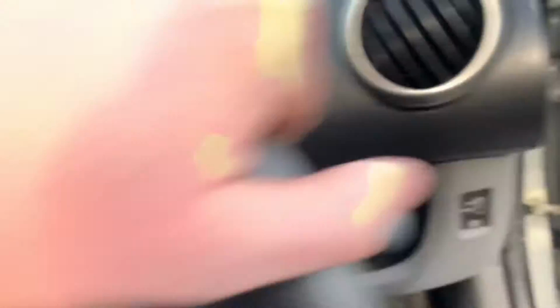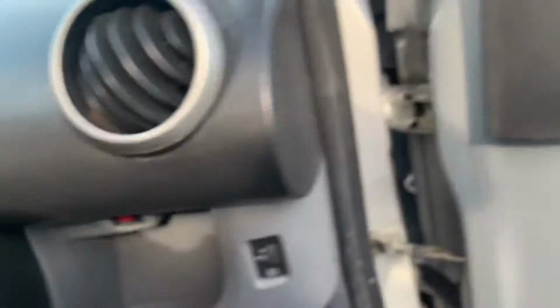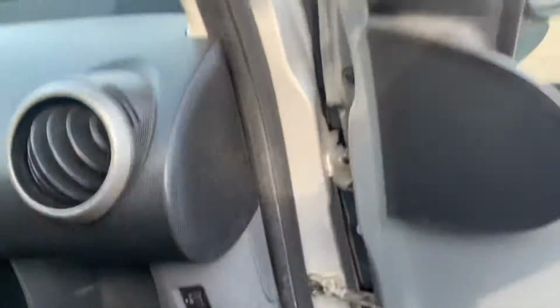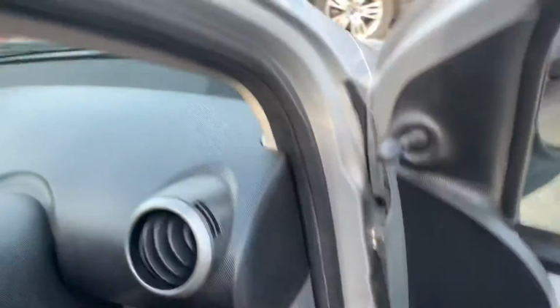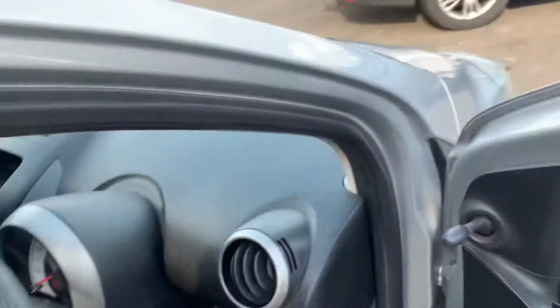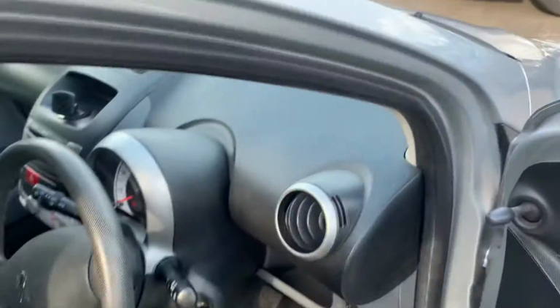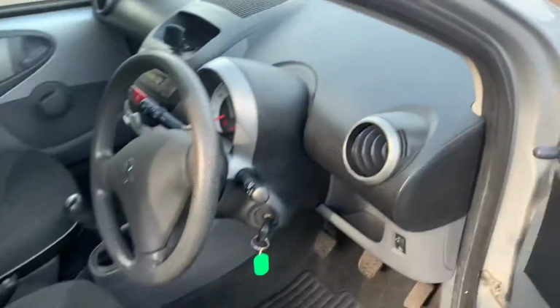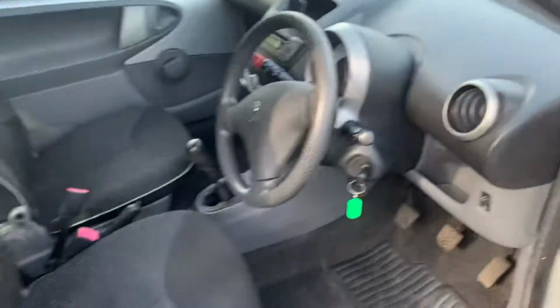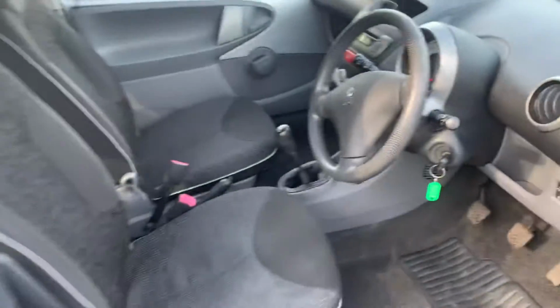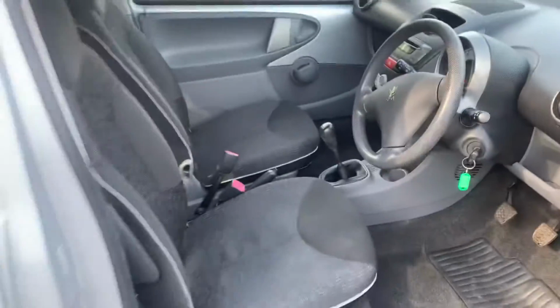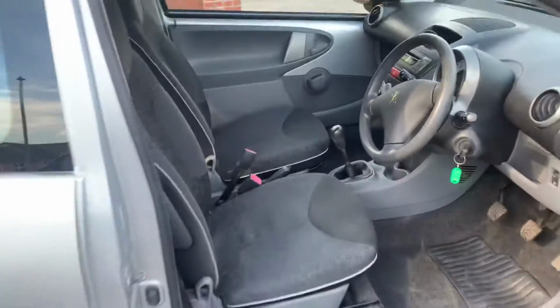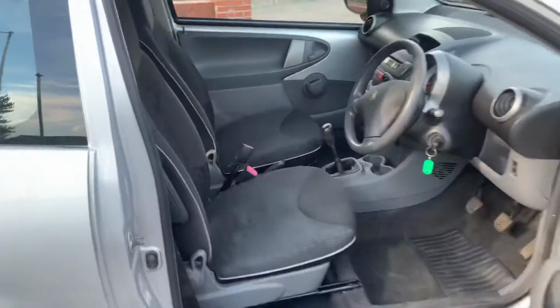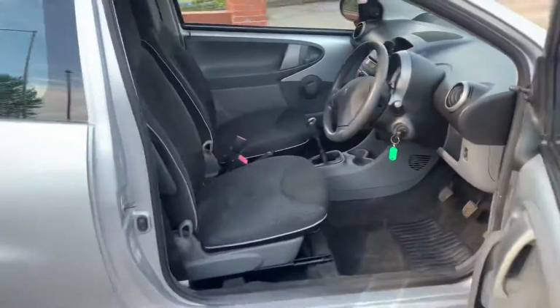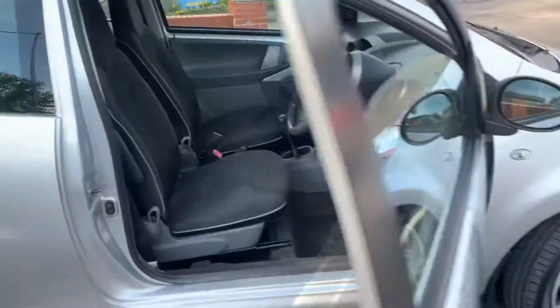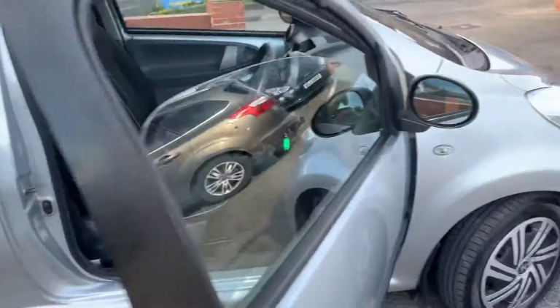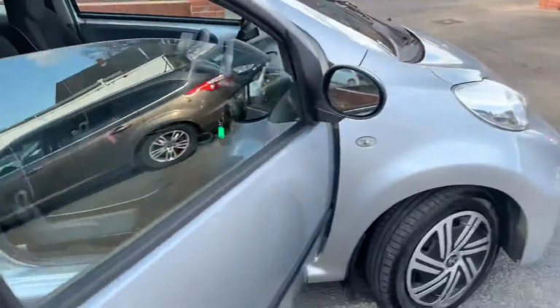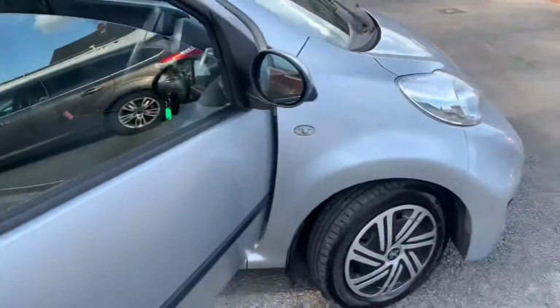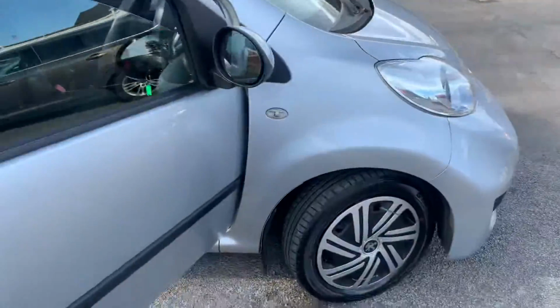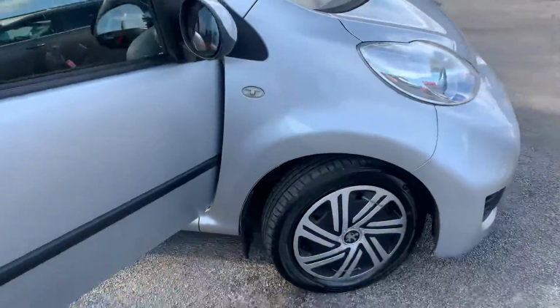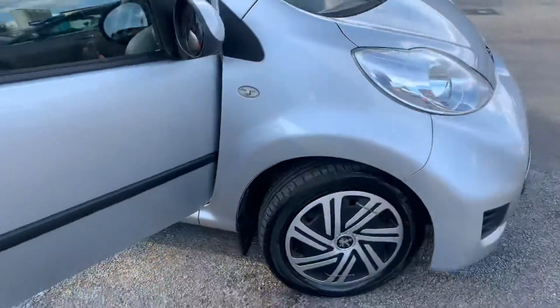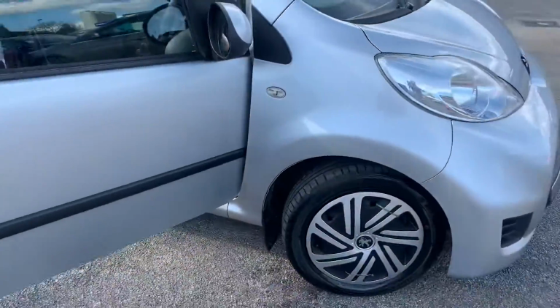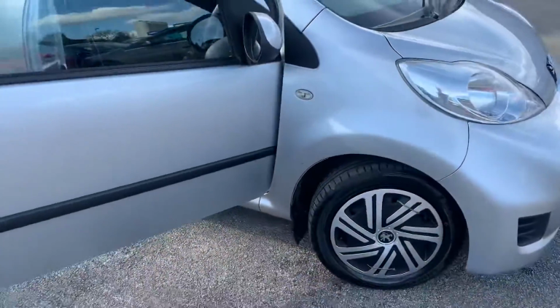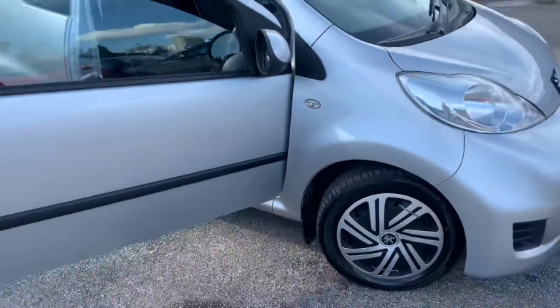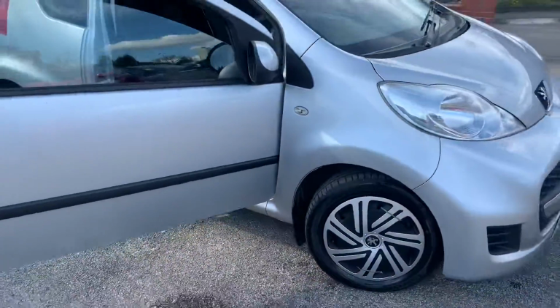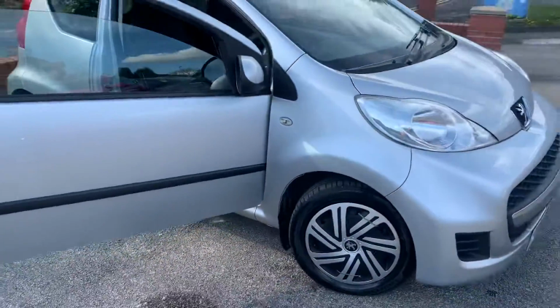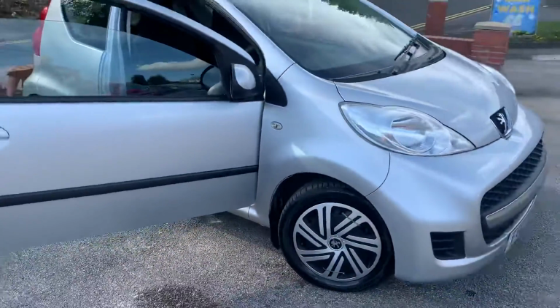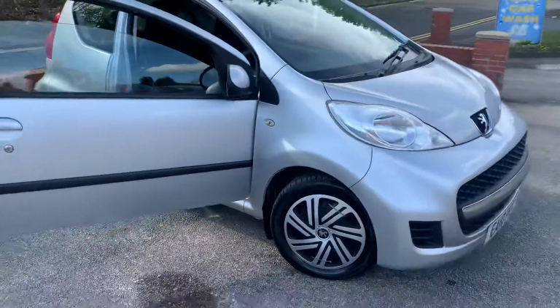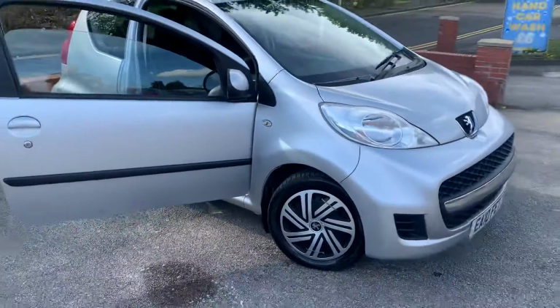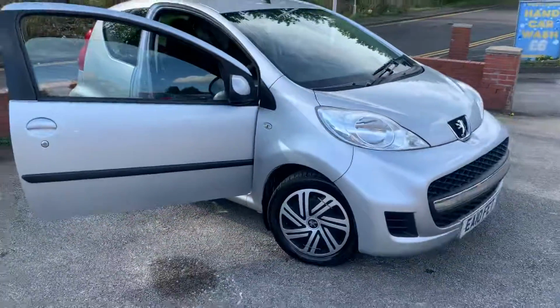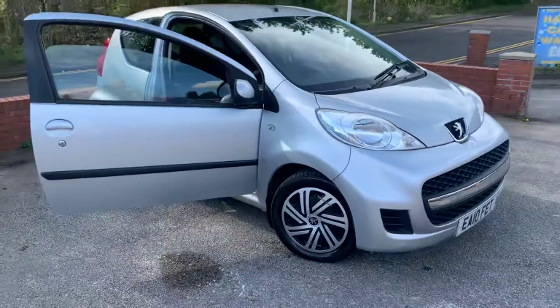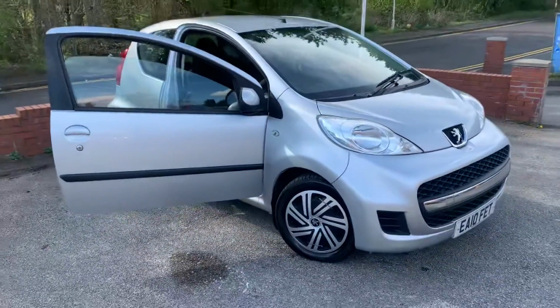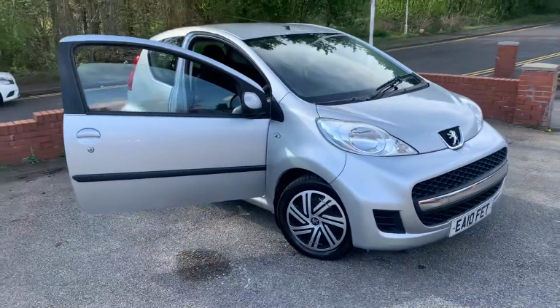It's a lovely little car. As I say, it's just been serviced and just been MOT'd. Any questions, just give us a call. Thank you very much for watching.